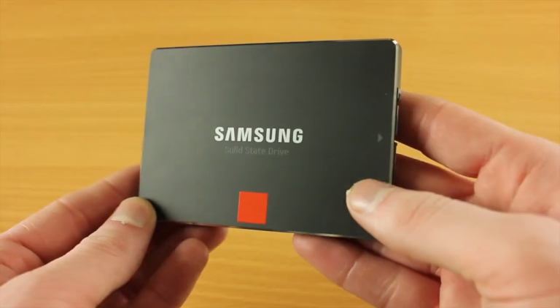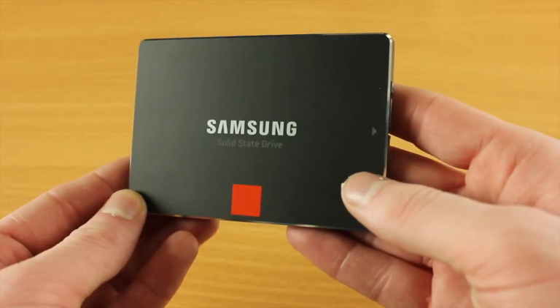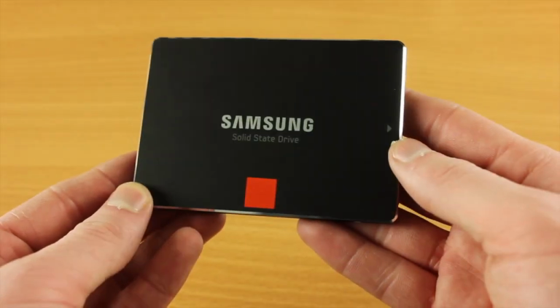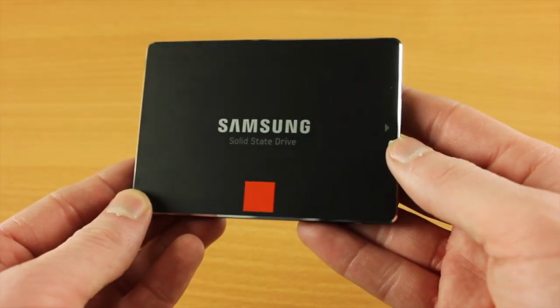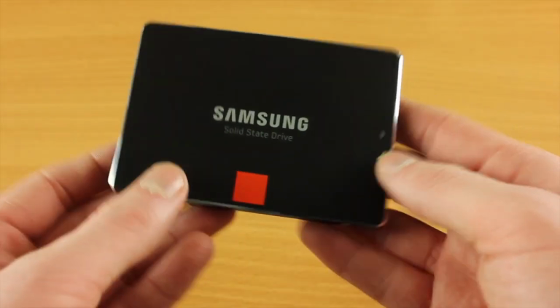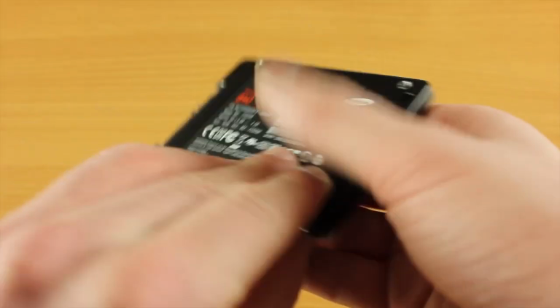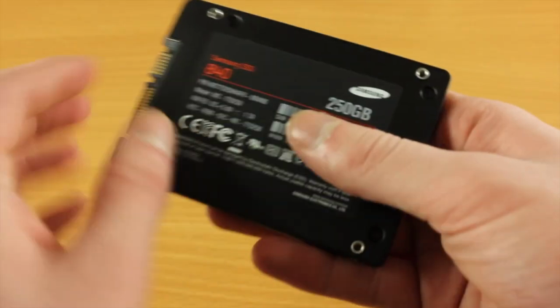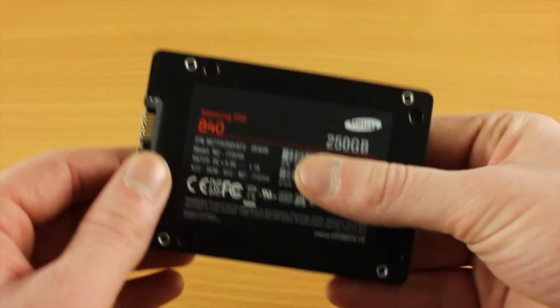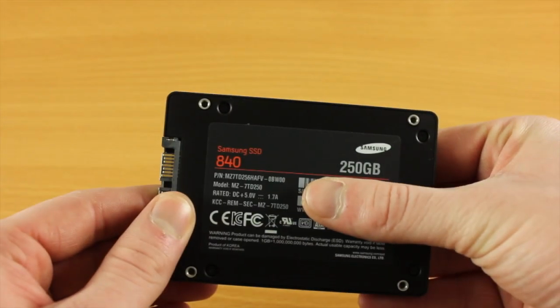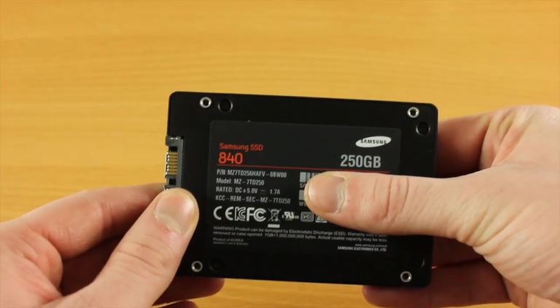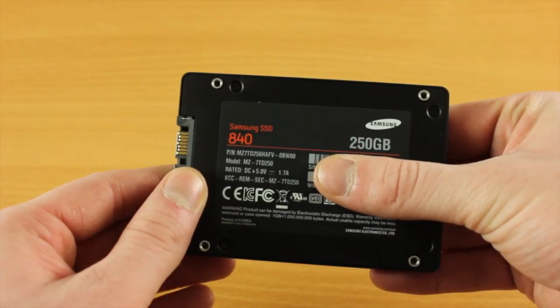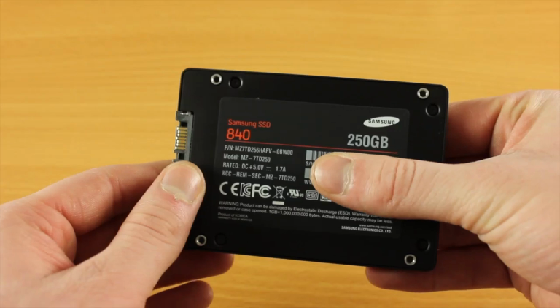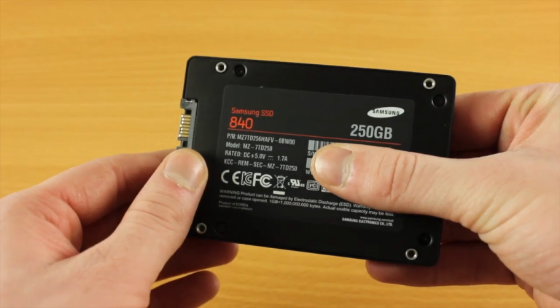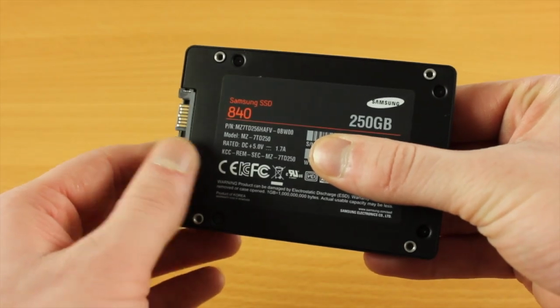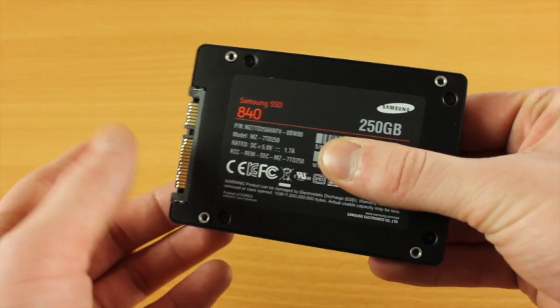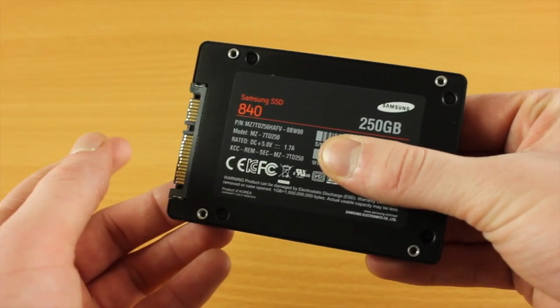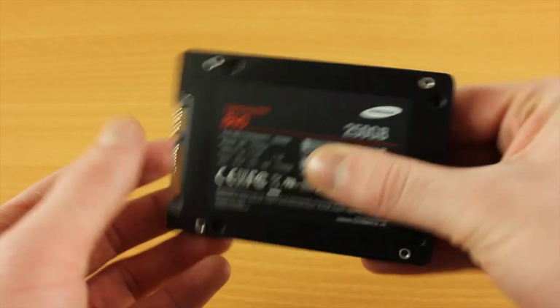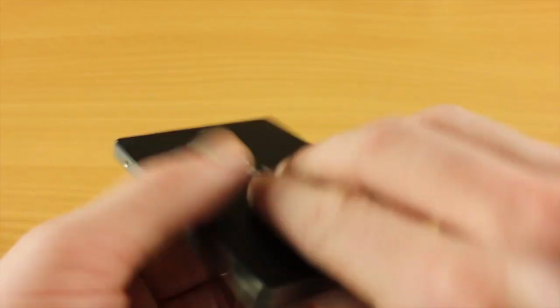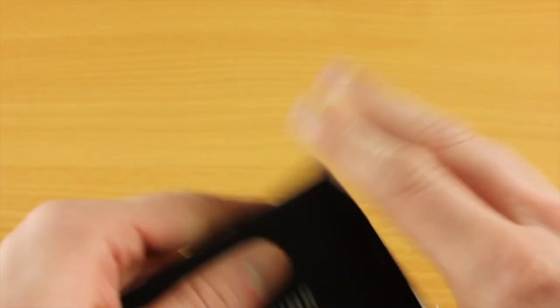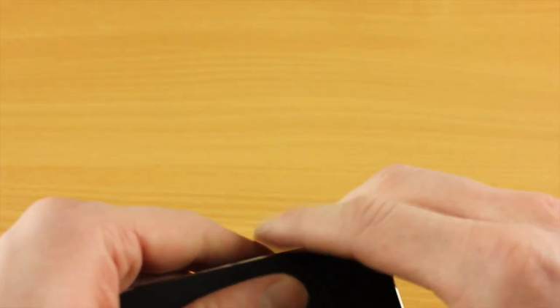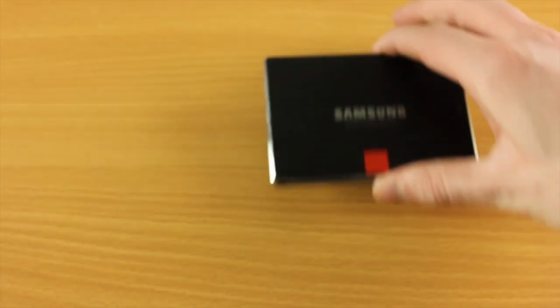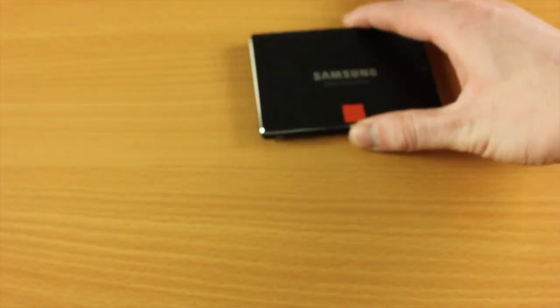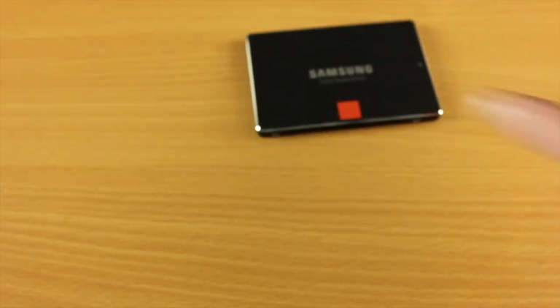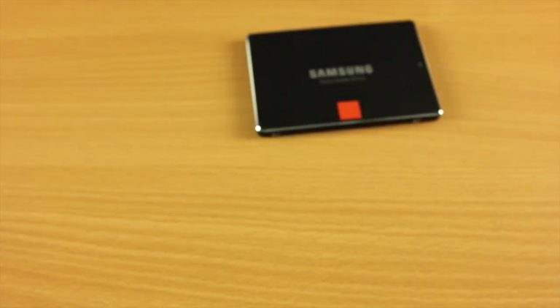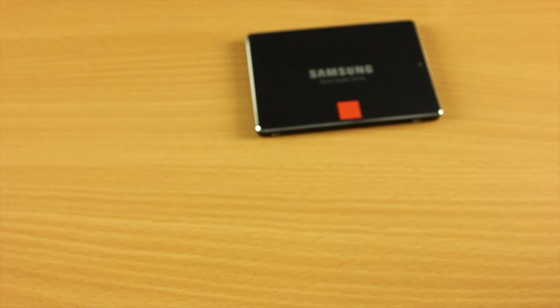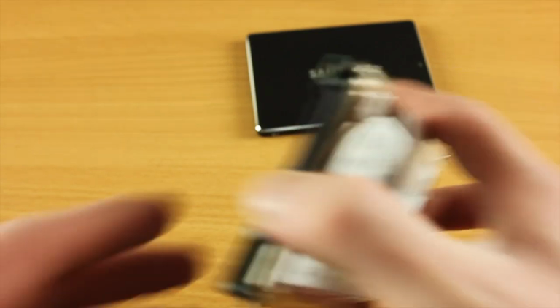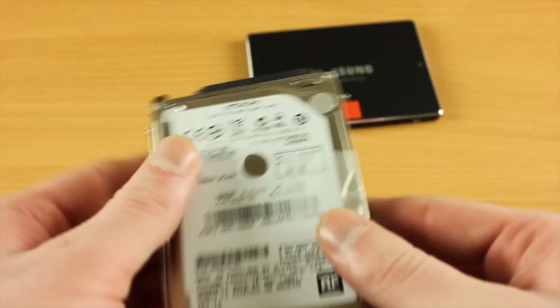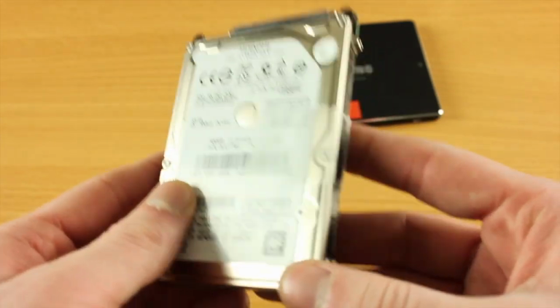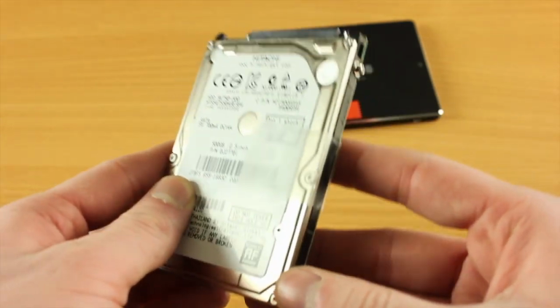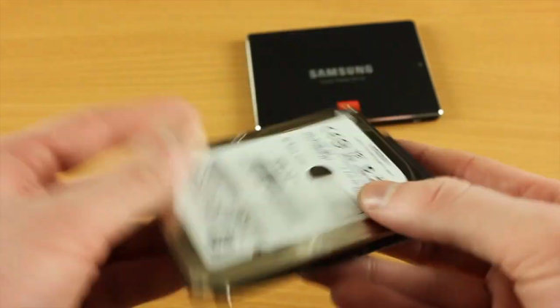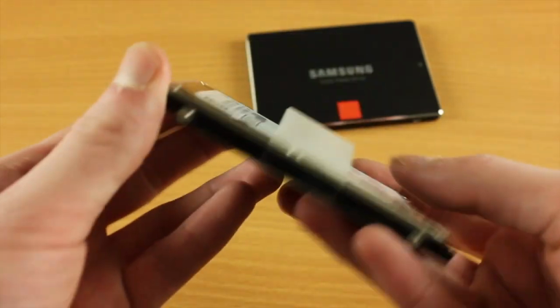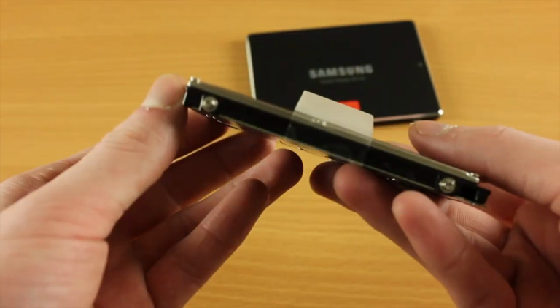The SSD that's going to be going into this MacBook Pro is a Samsung 840. This is a 250 gigabyte SSD, and obviously I'm losing 250 gig in storage, but that's more than going to be made up for when it comes to the speed.